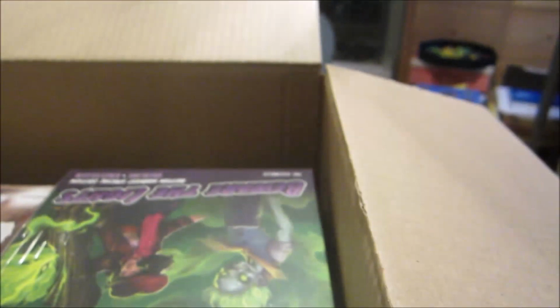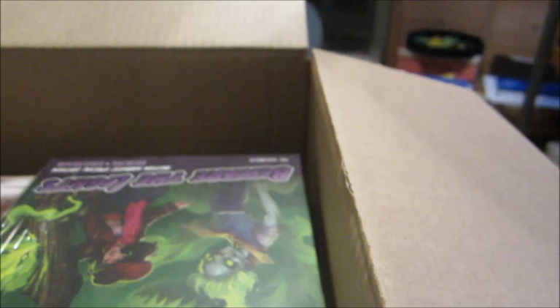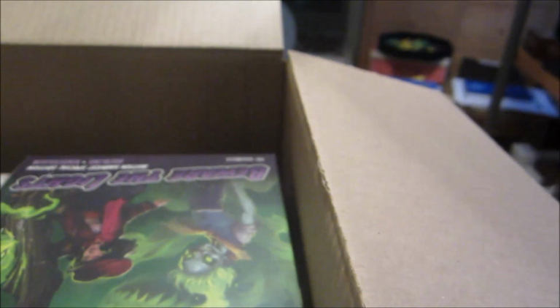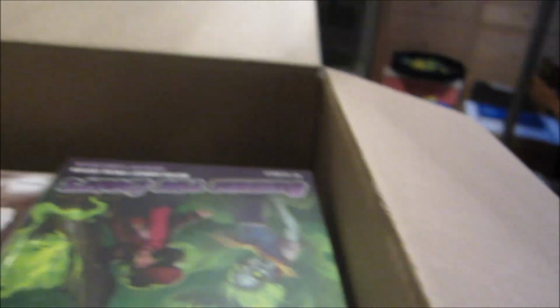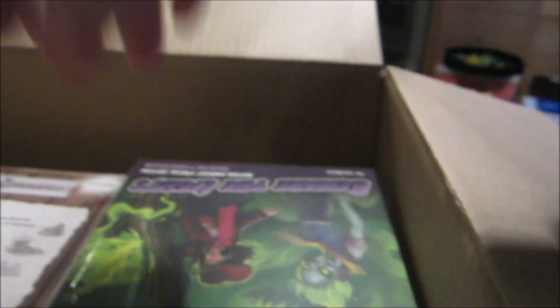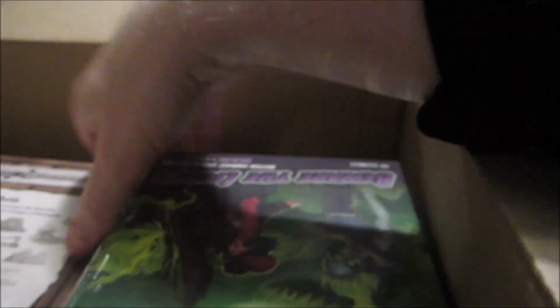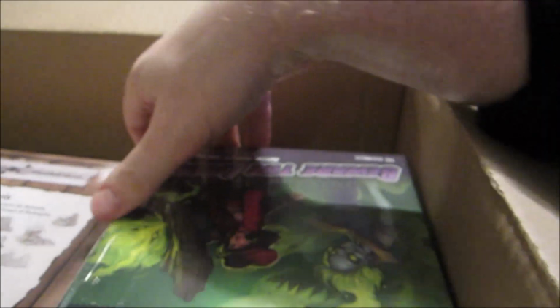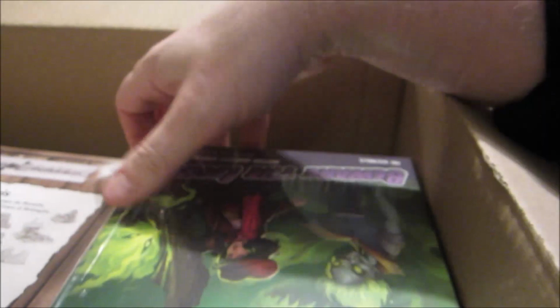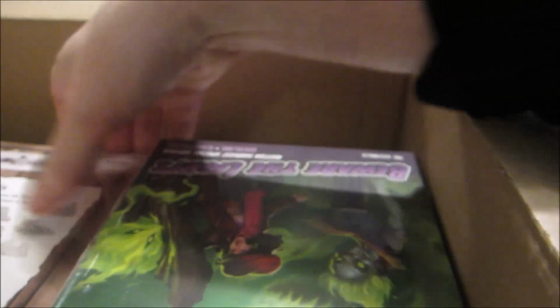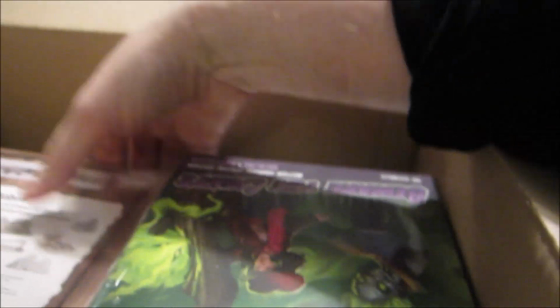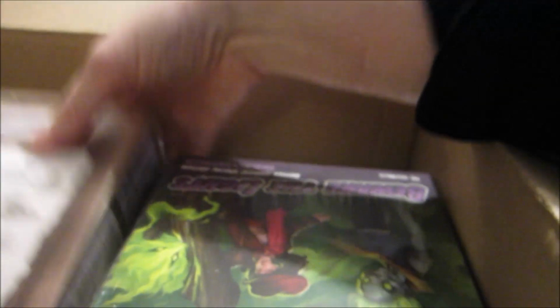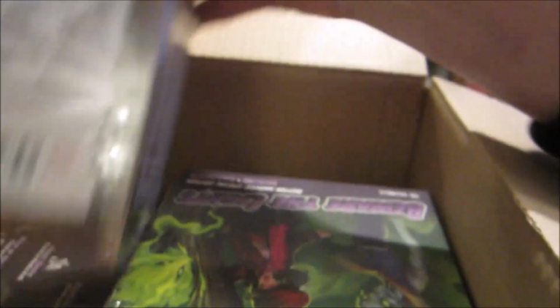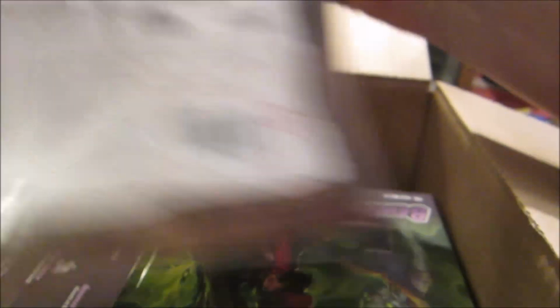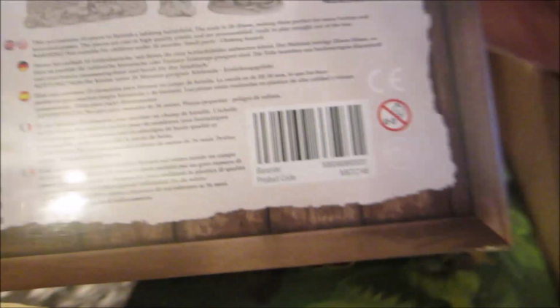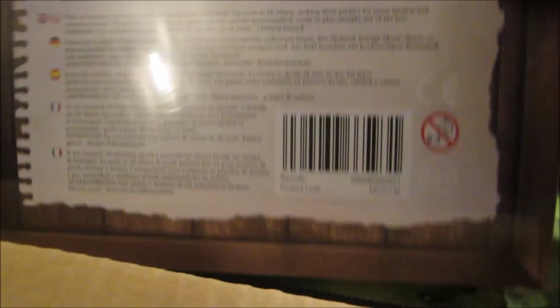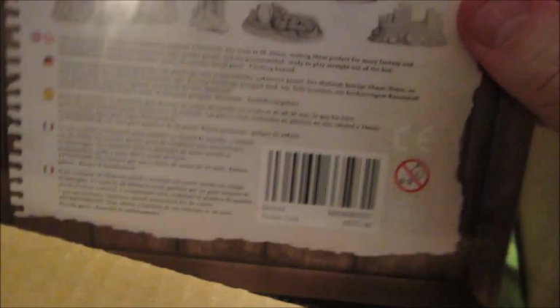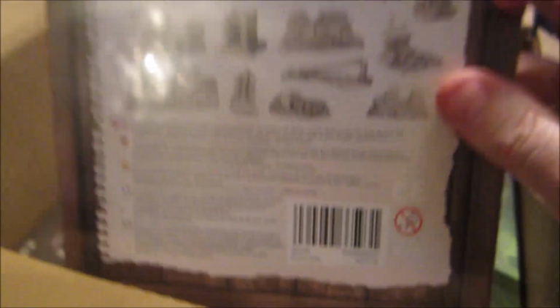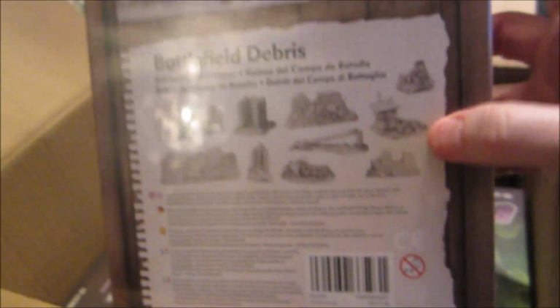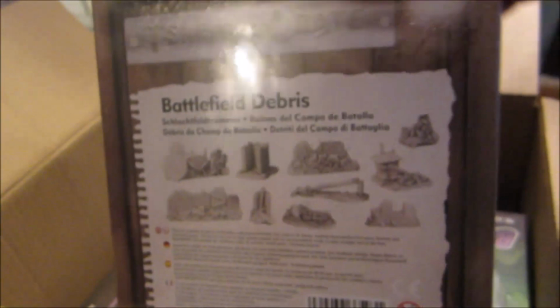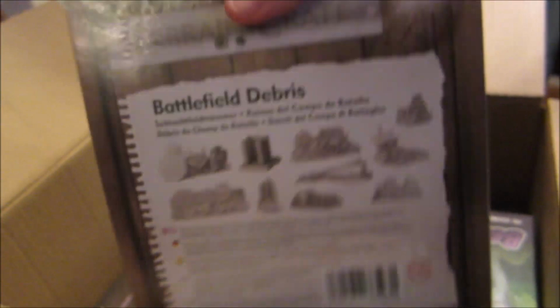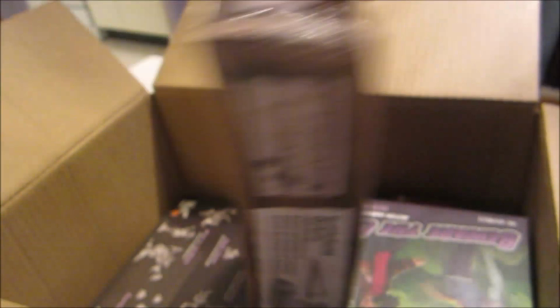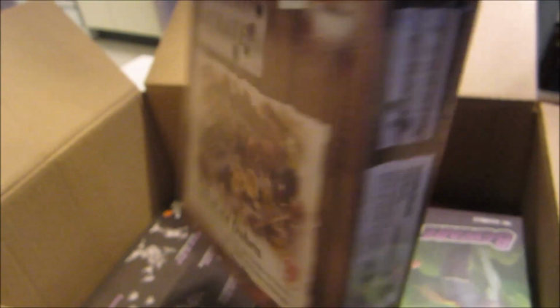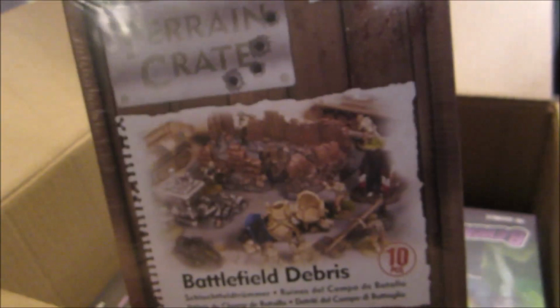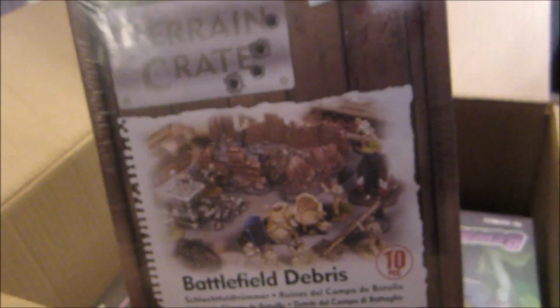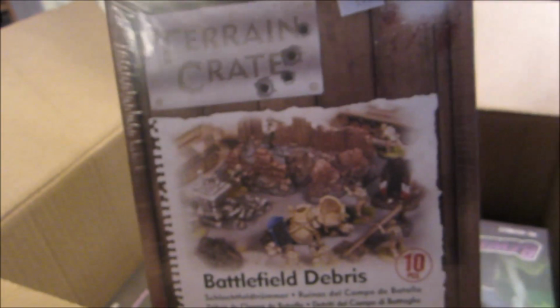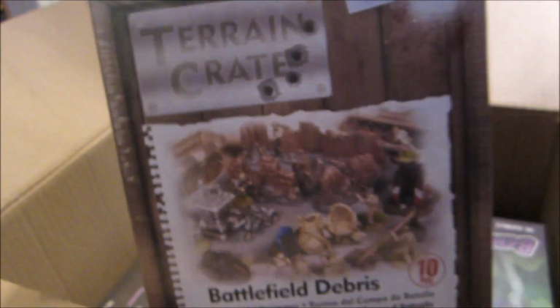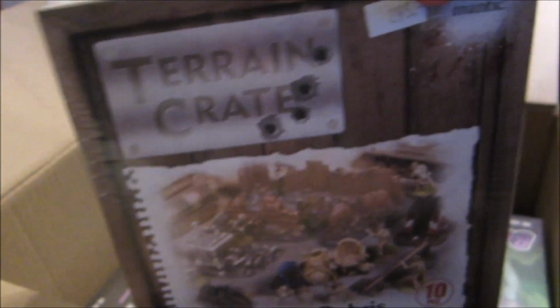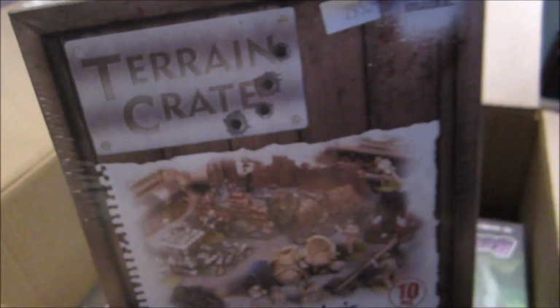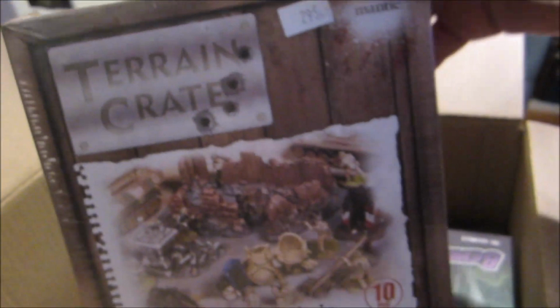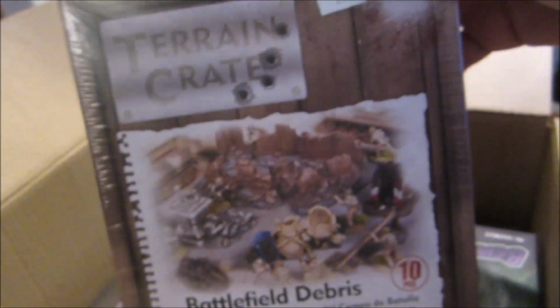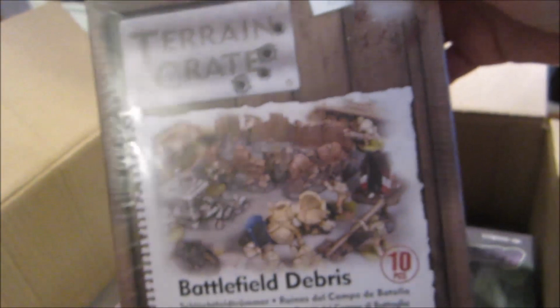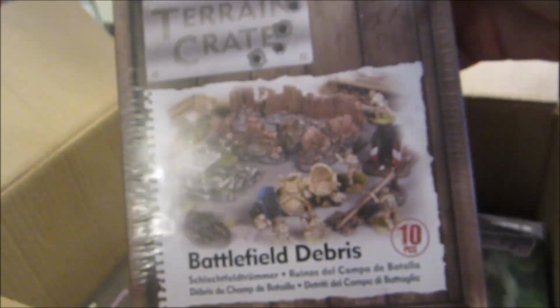Then we have not miniatures but terrain — battlefield debris from Mantic, one of their terrain crates.